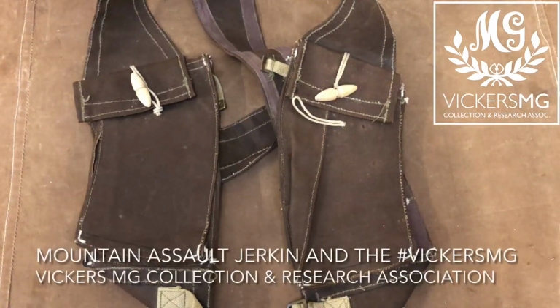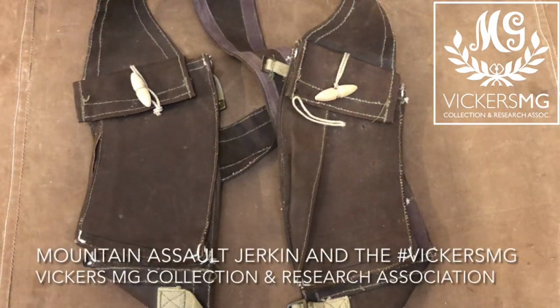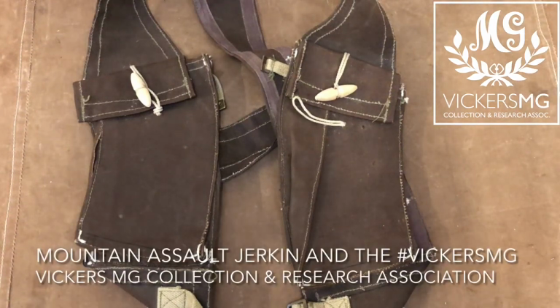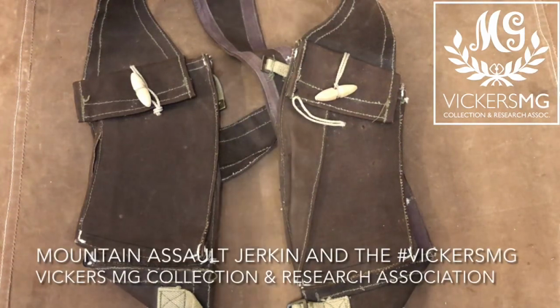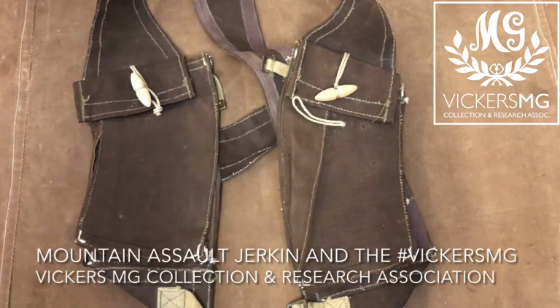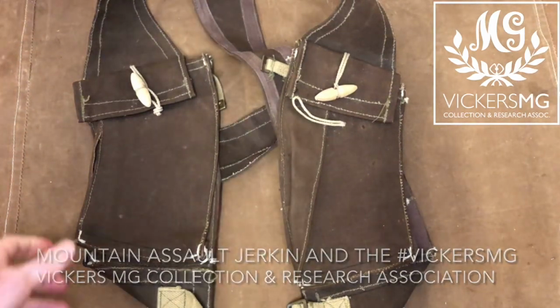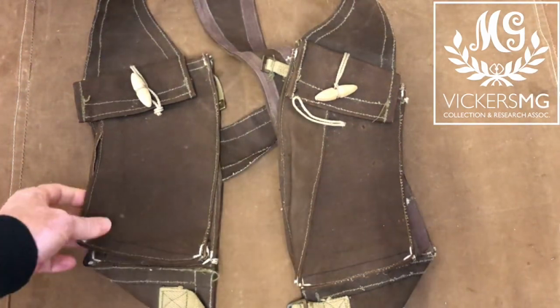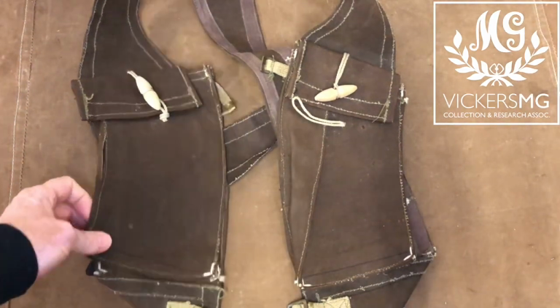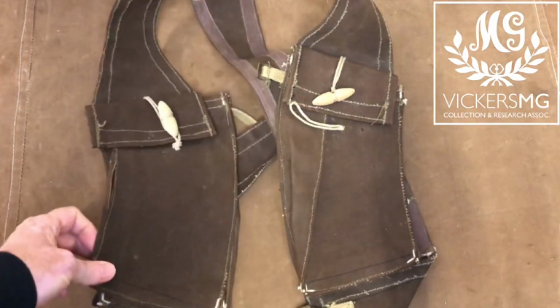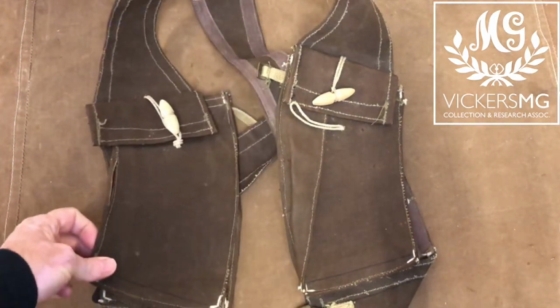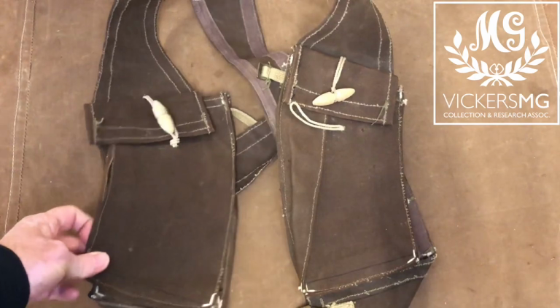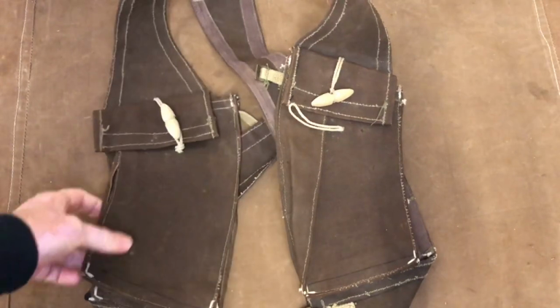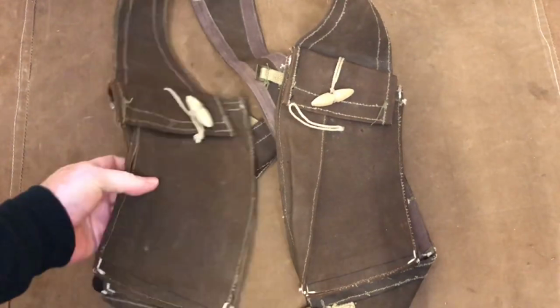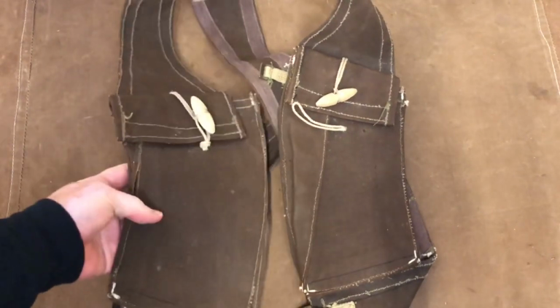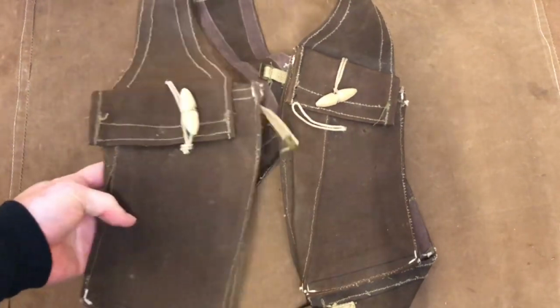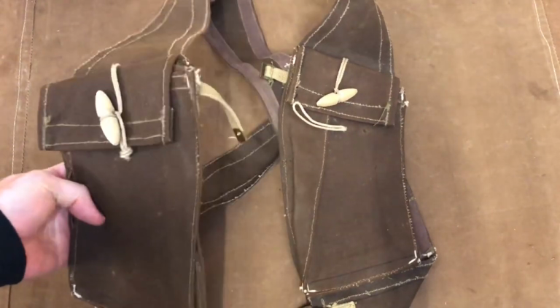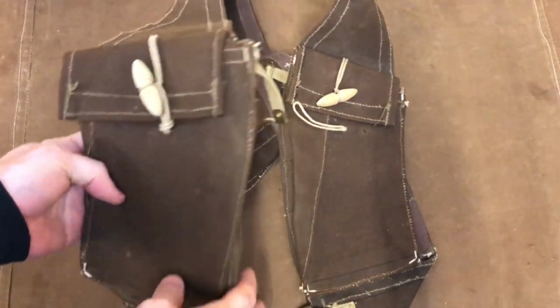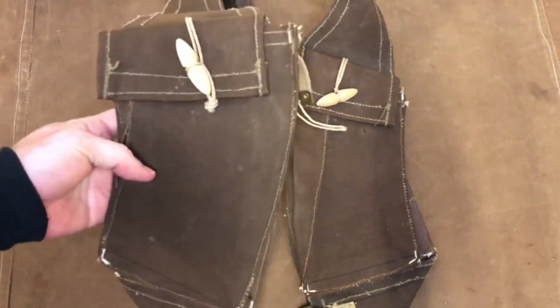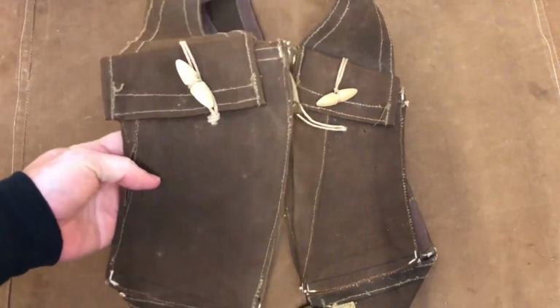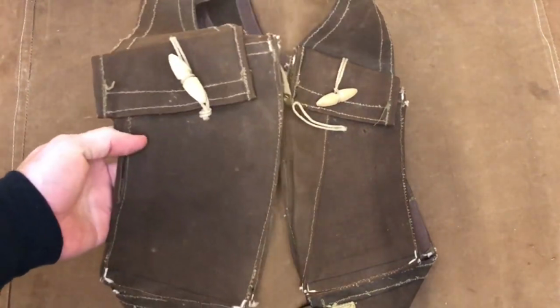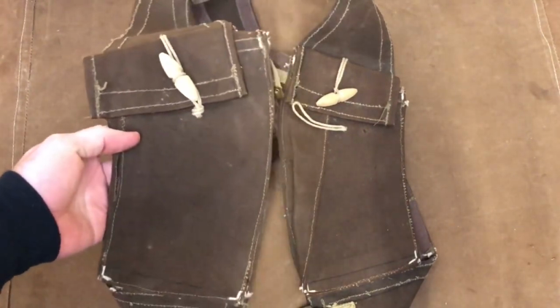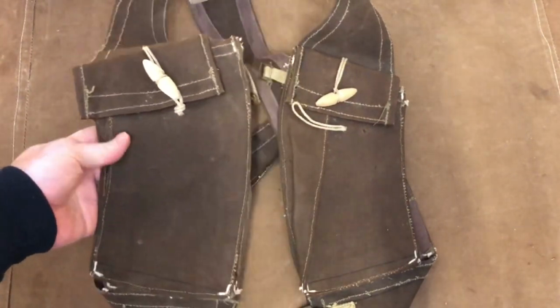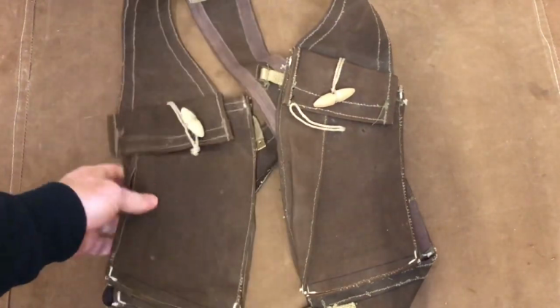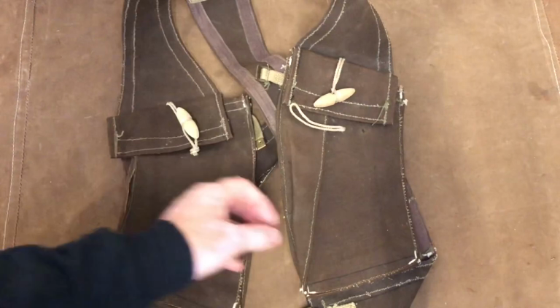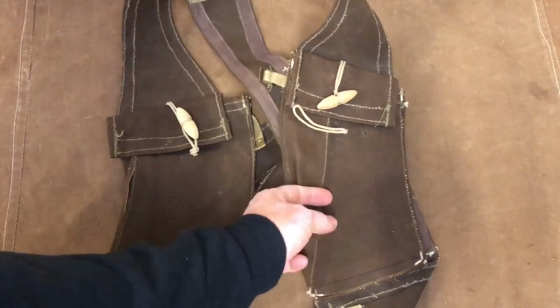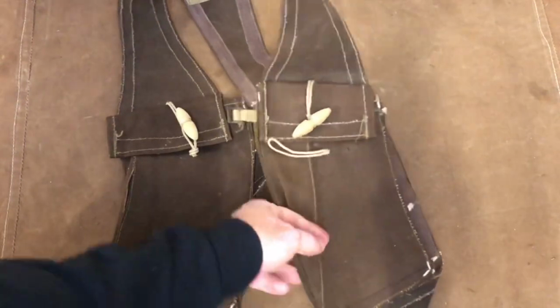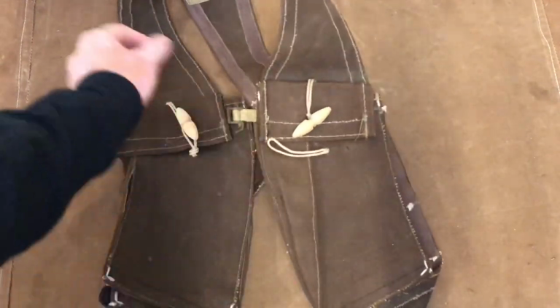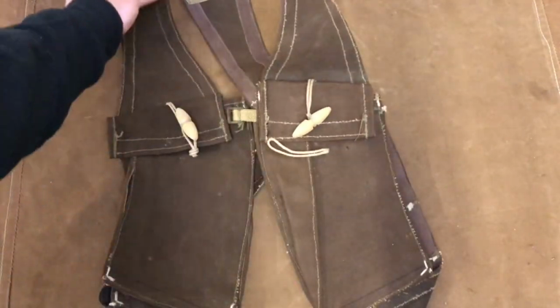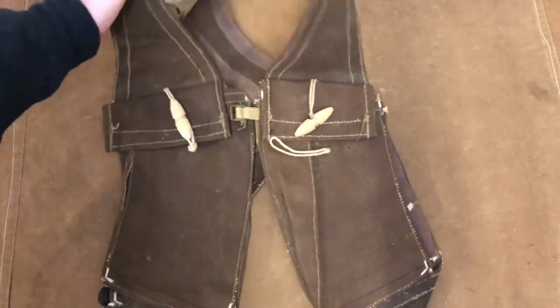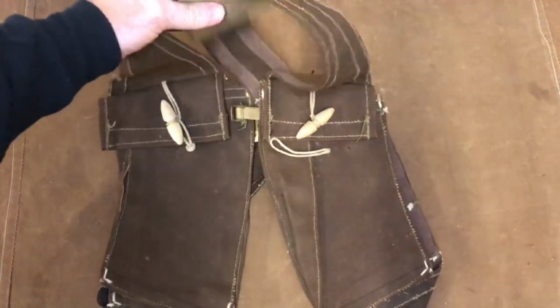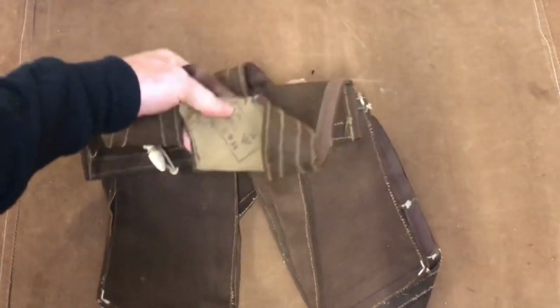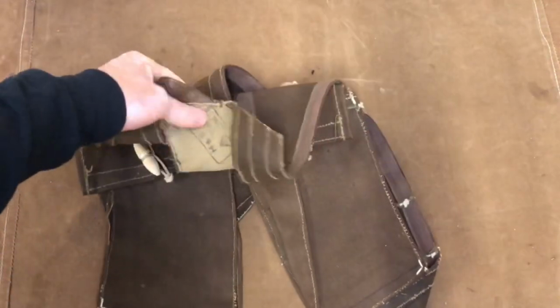Hi there, welcome to another video from the Vickers MG Collection of Research Association. This is just a short video to show you a little bit of kit that we've got in the collection at the moment, loaned in from one of our members.